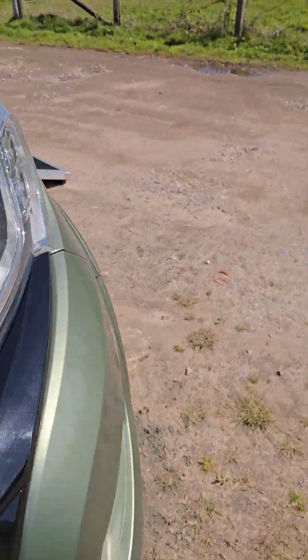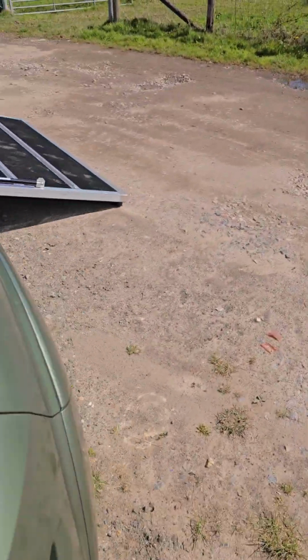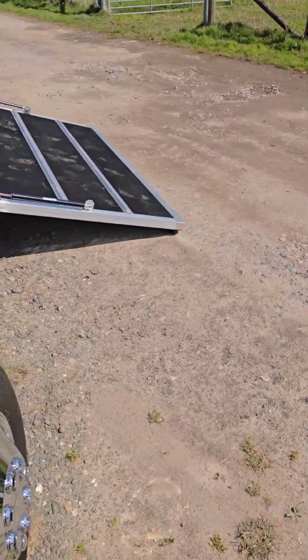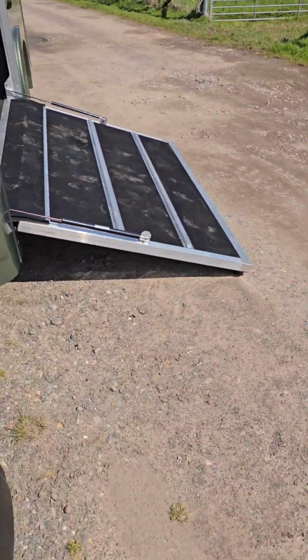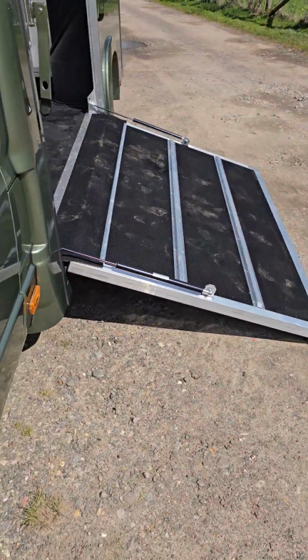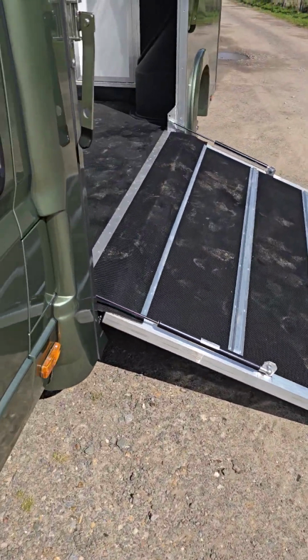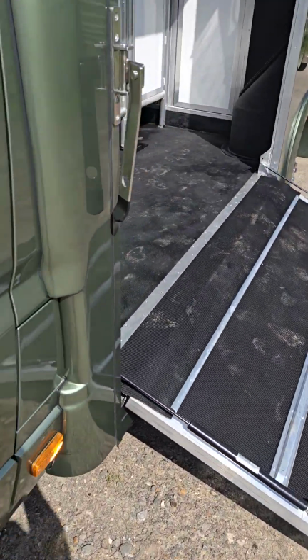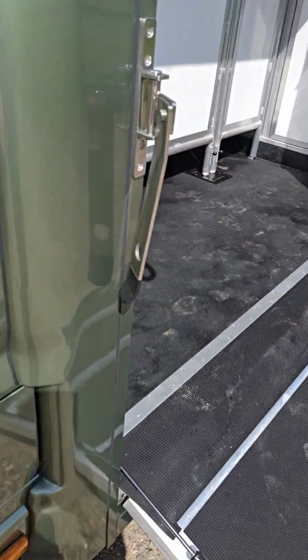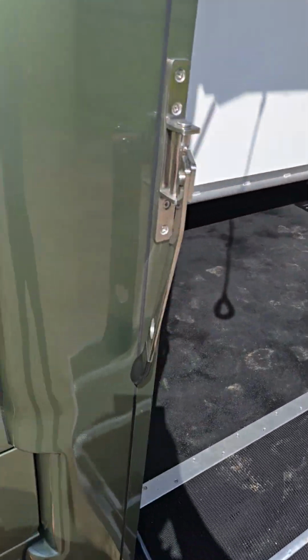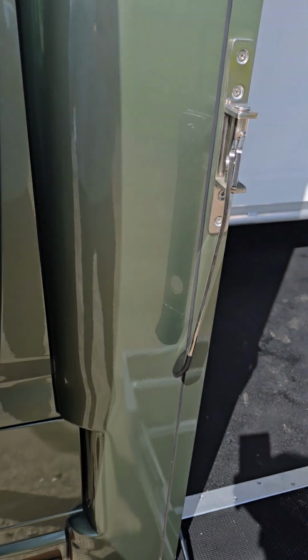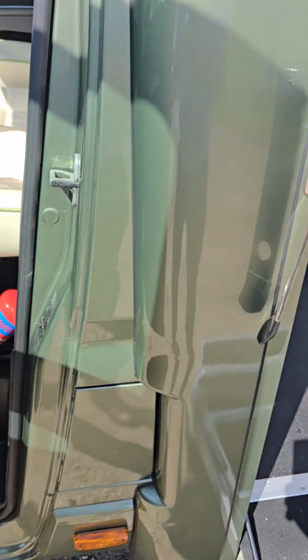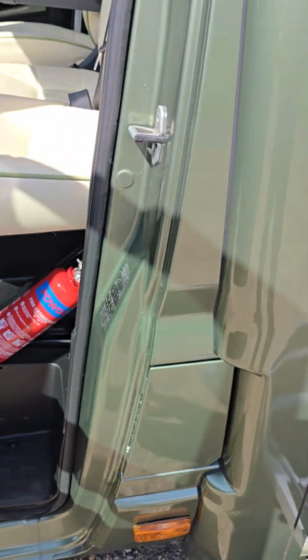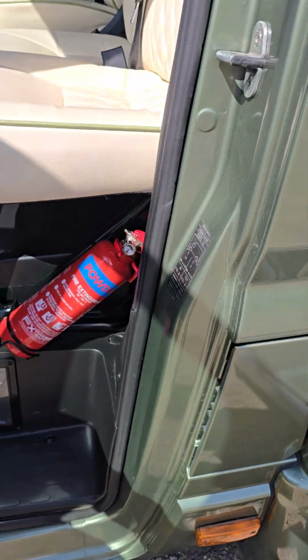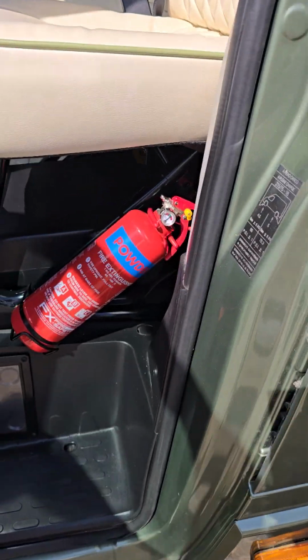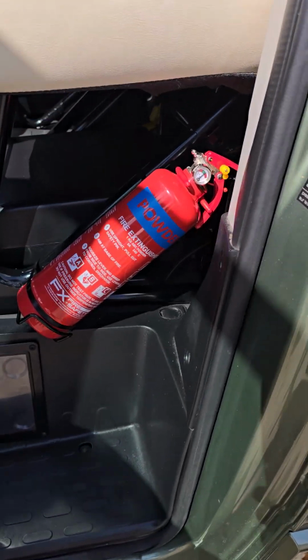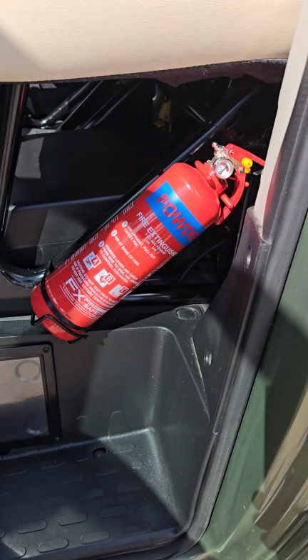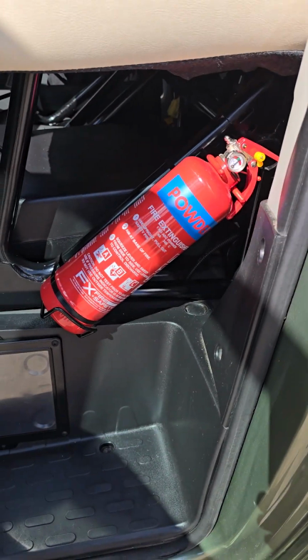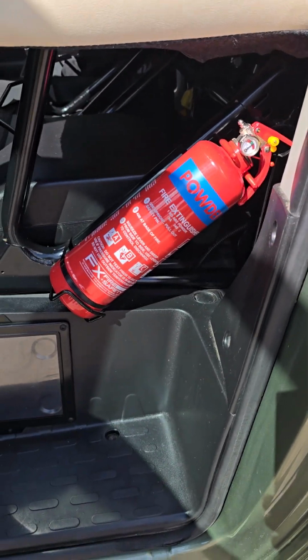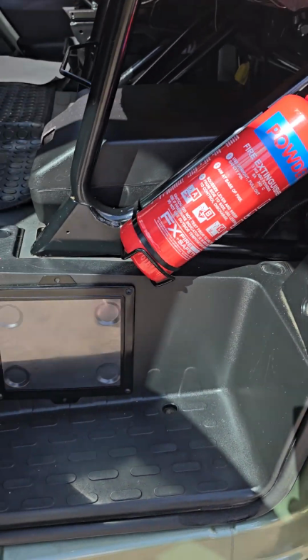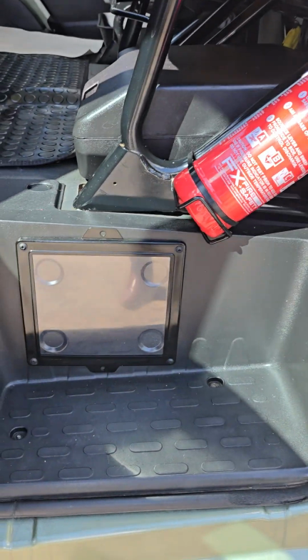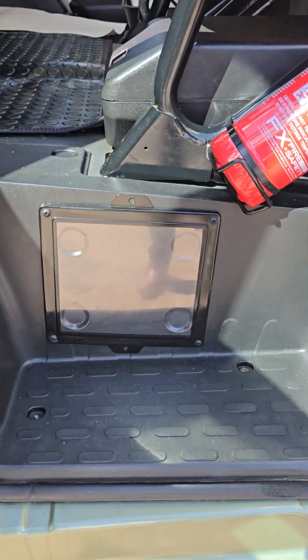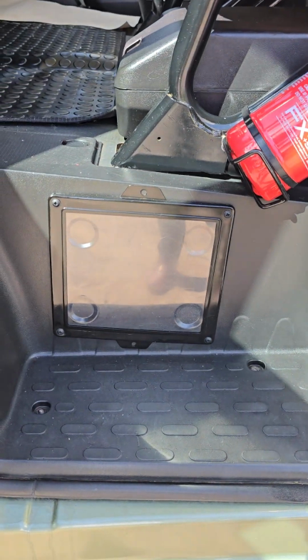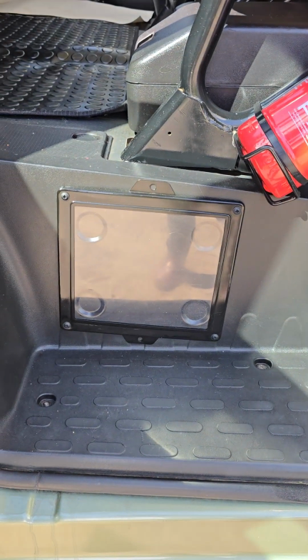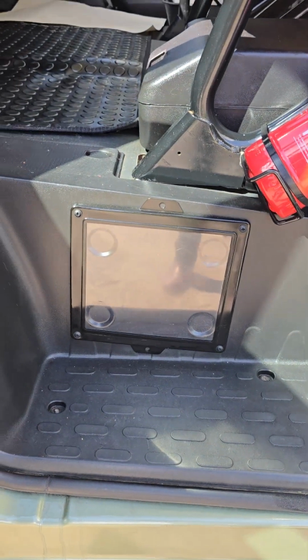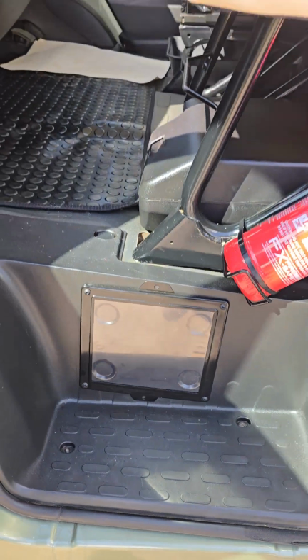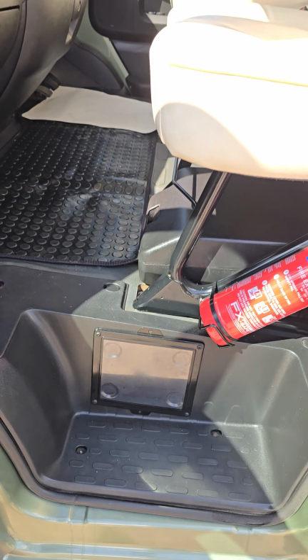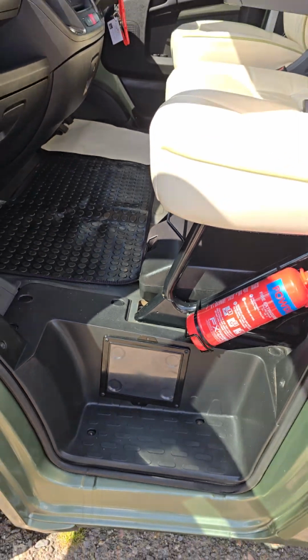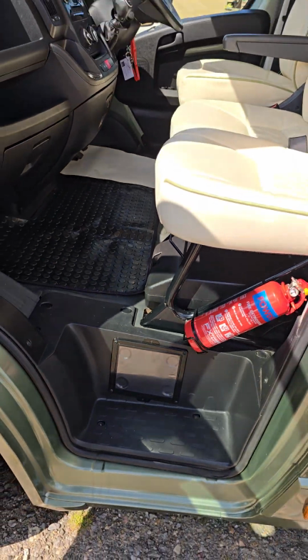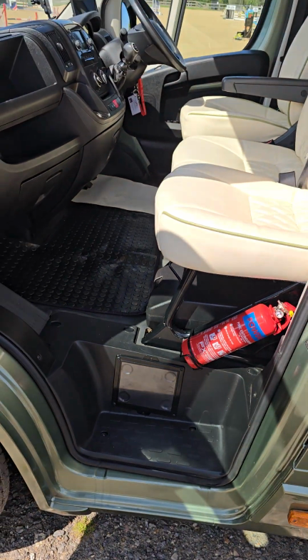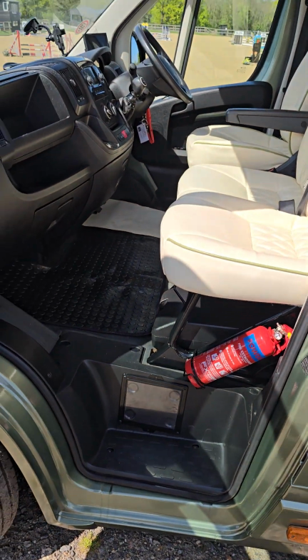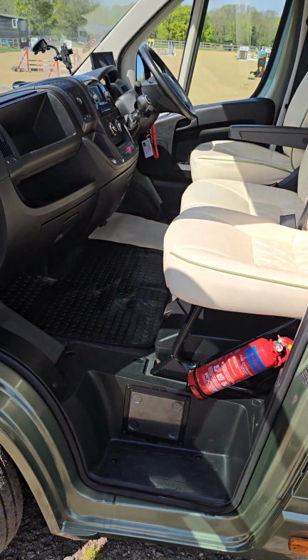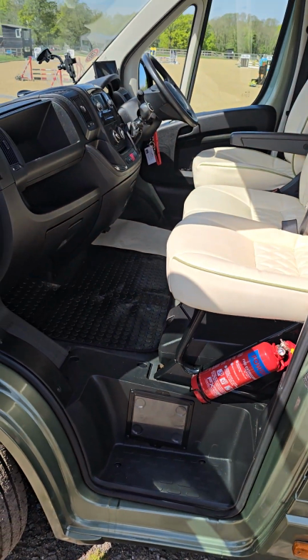We always fit one of these to all our builds as standard — a fire extinguisher. That's where the plates will go when we're ready with our friends at VOSA.